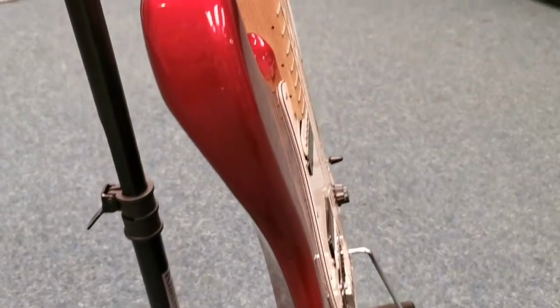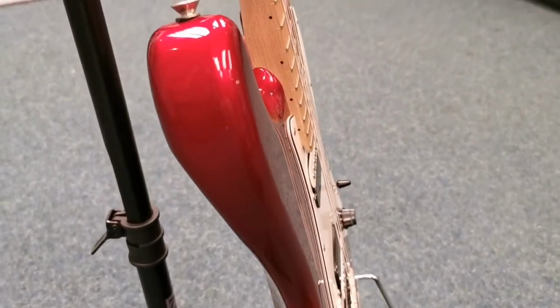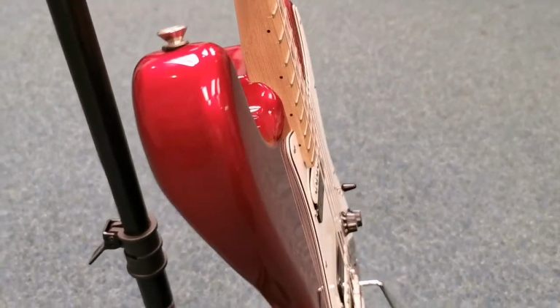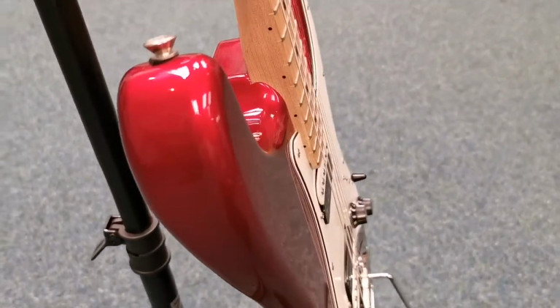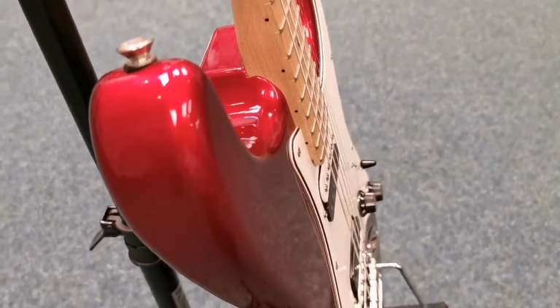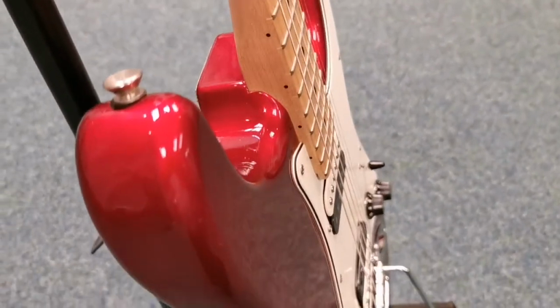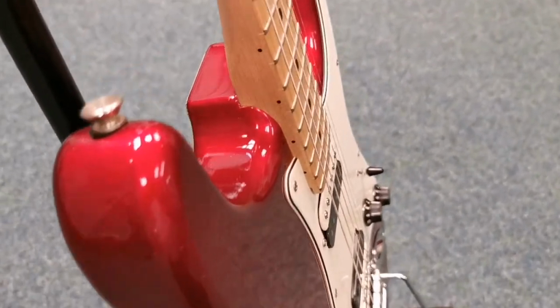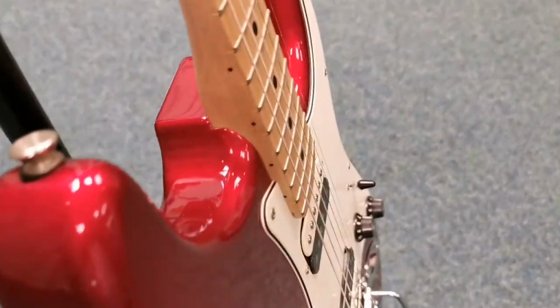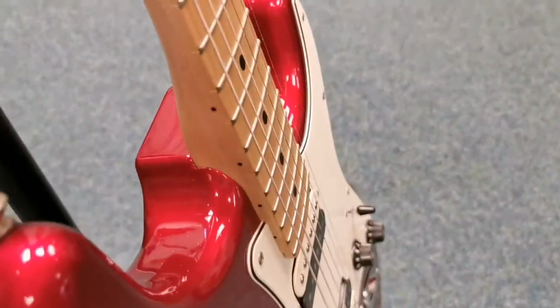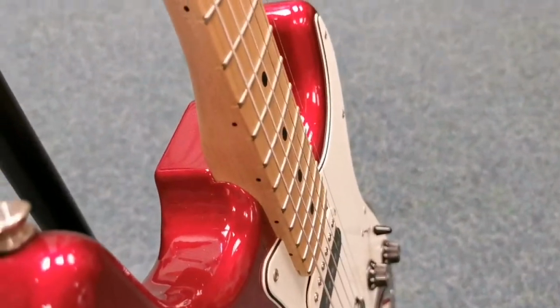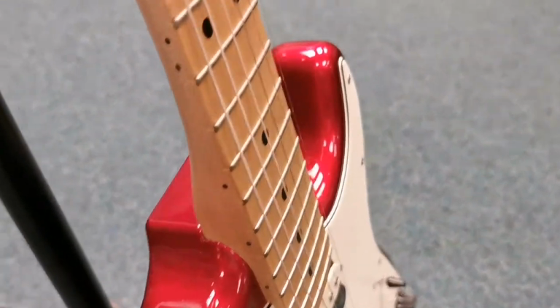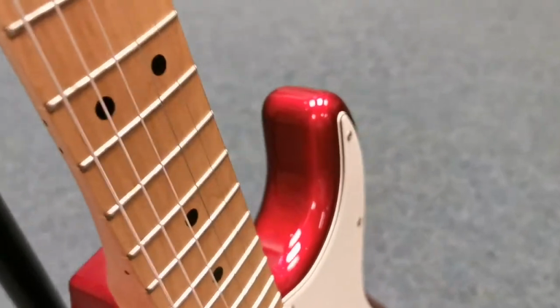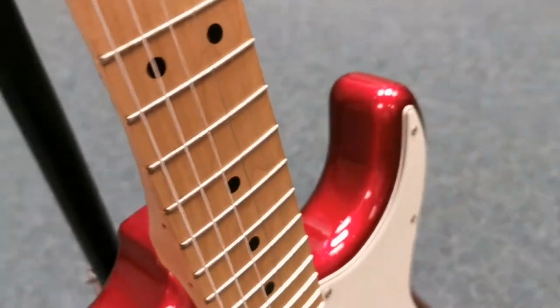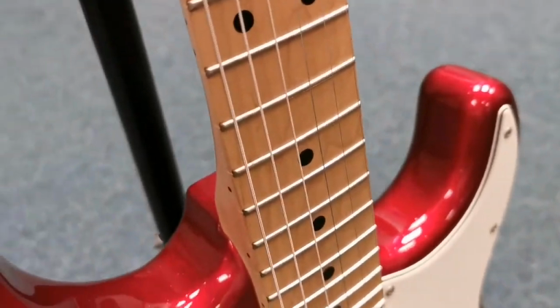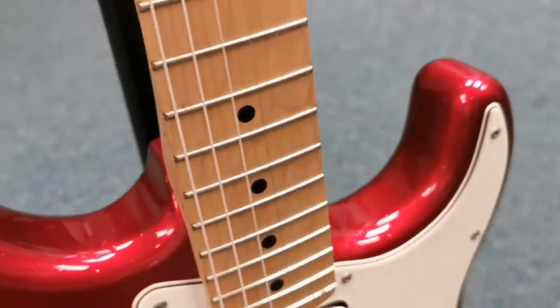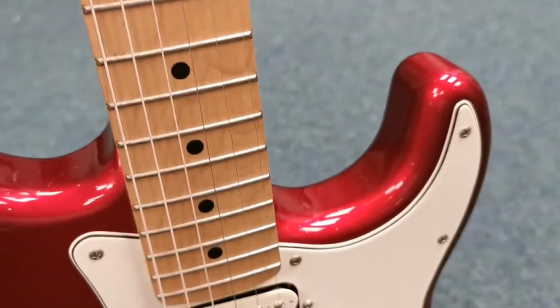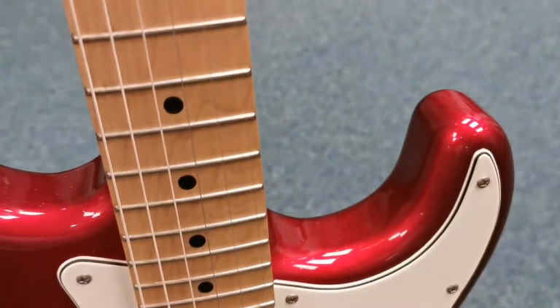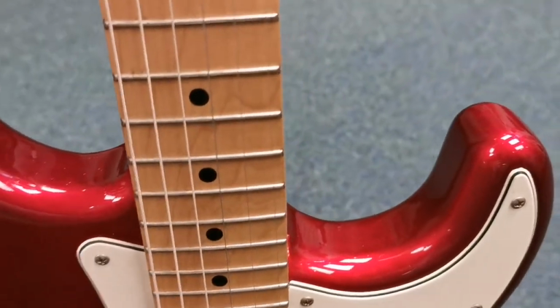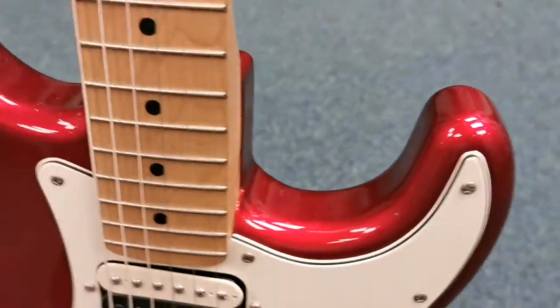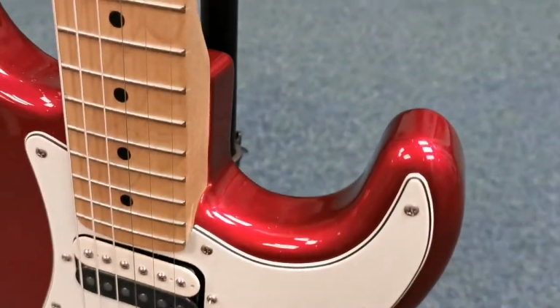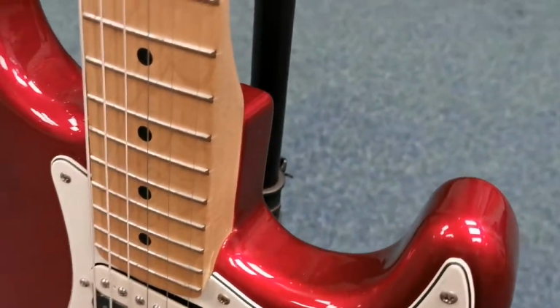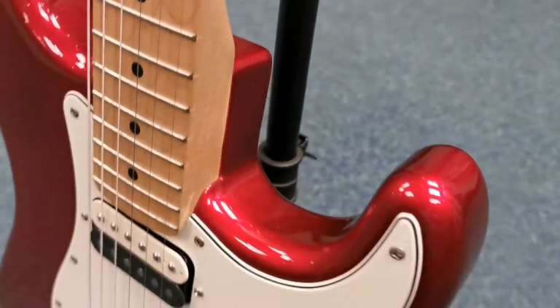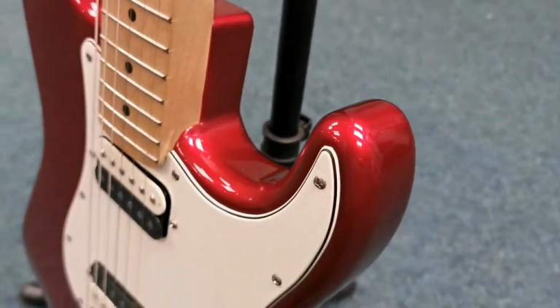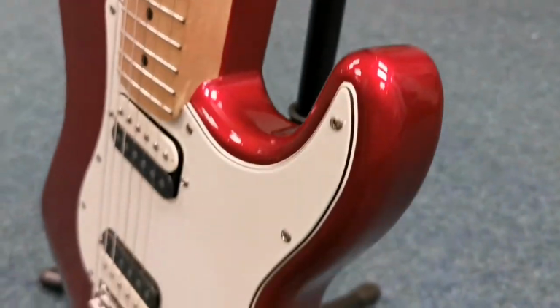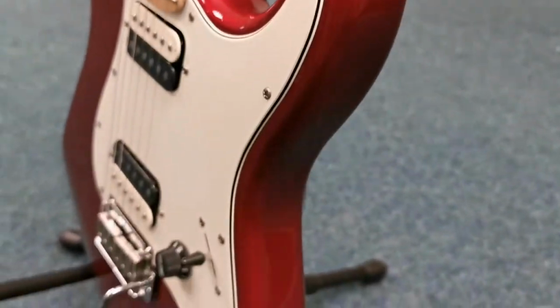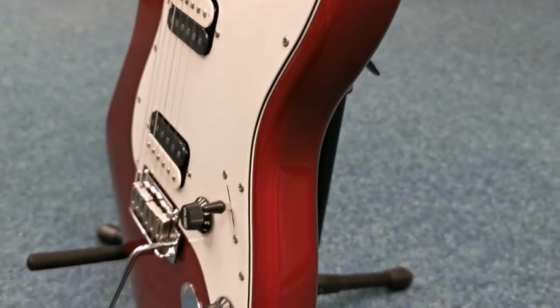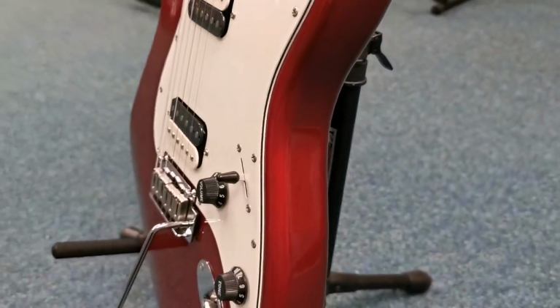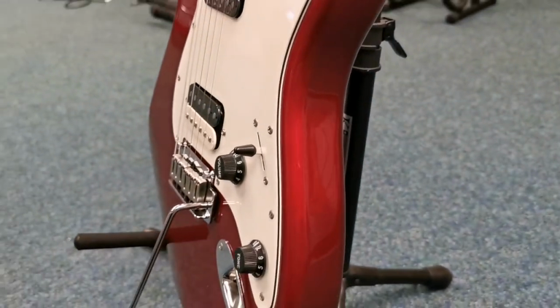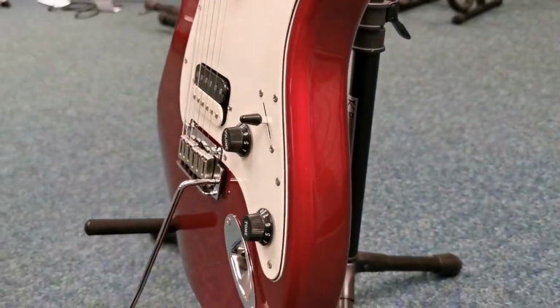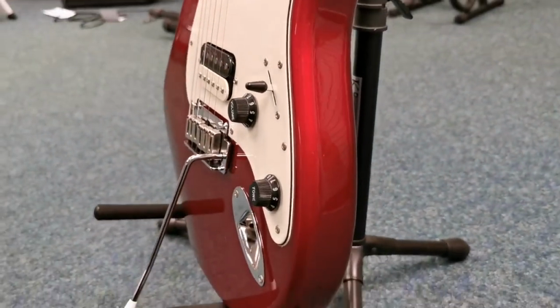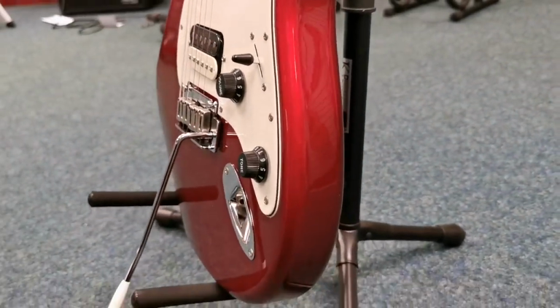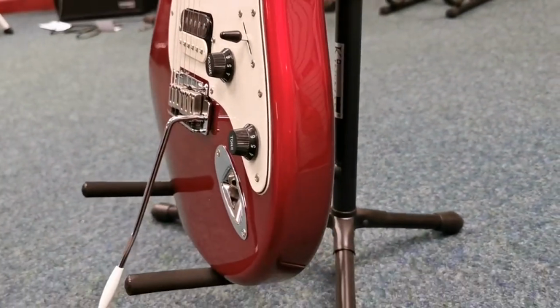It's in really nice condition. Like I say, it has only been on the wall. Just show you the other side. There you go.